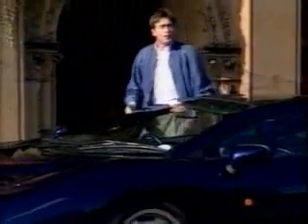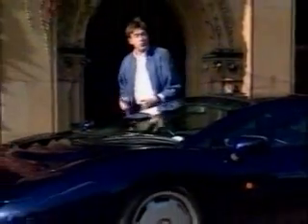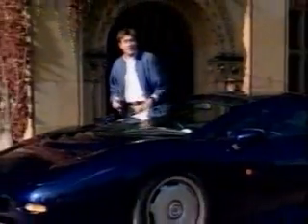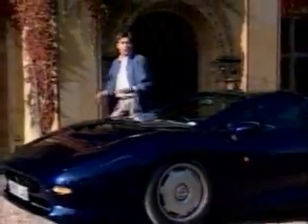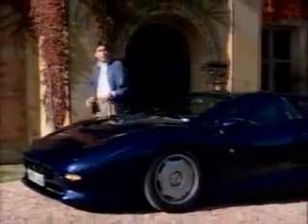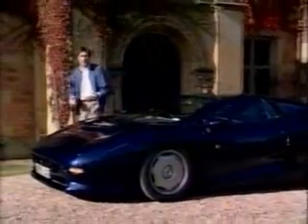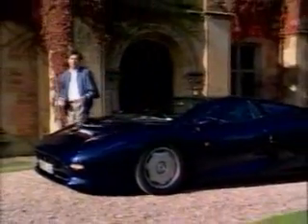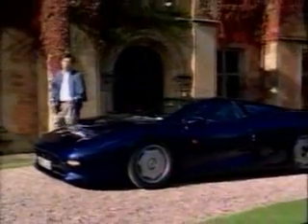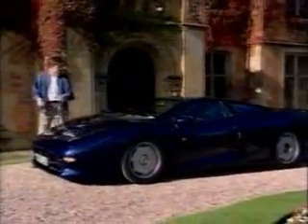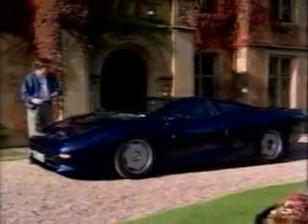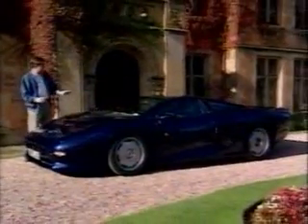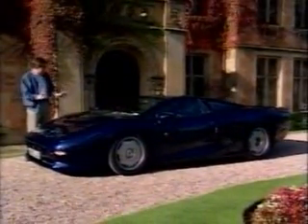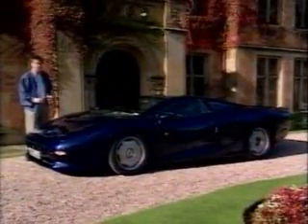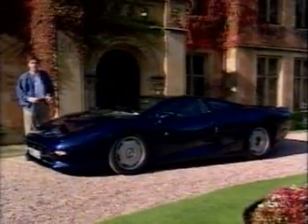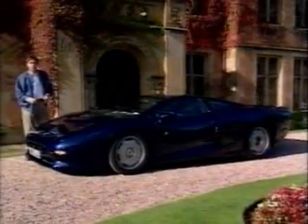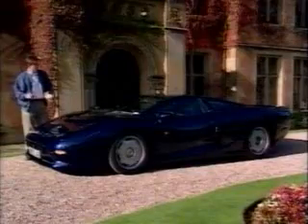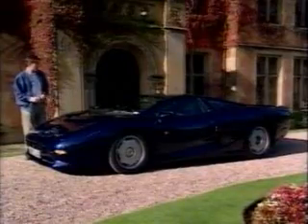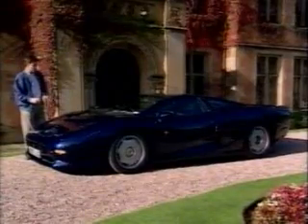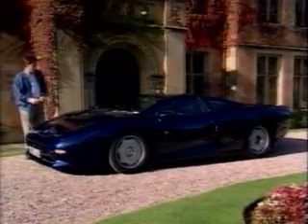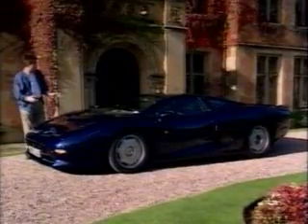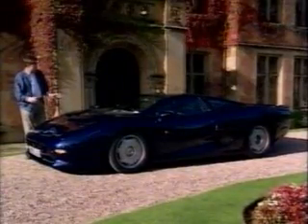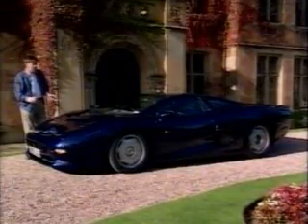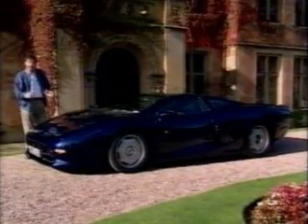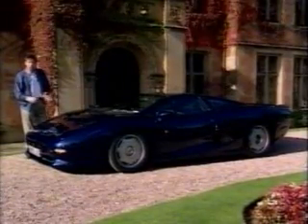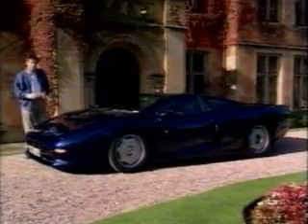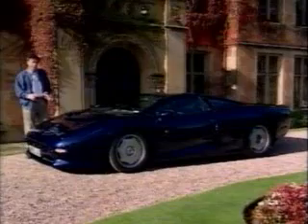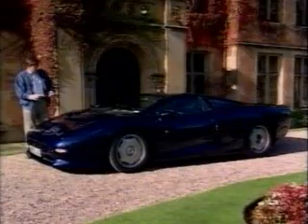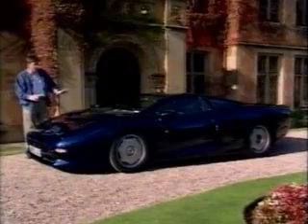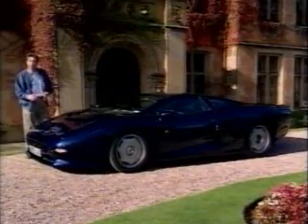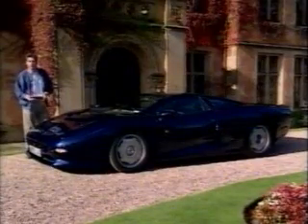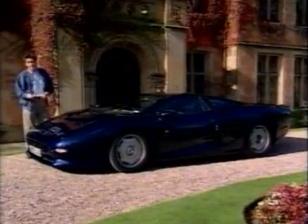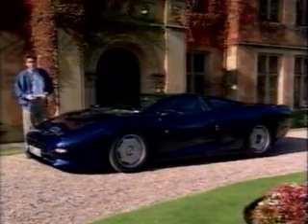The XJ220 doesn't just give pleasure from the inside — it's a delight to look at even at a standstill. It really is one of the most beautiful cars ever created, and it carries forward those classic Jaguar lines from the 50s and 60s.